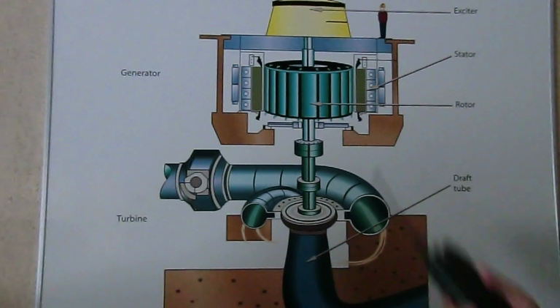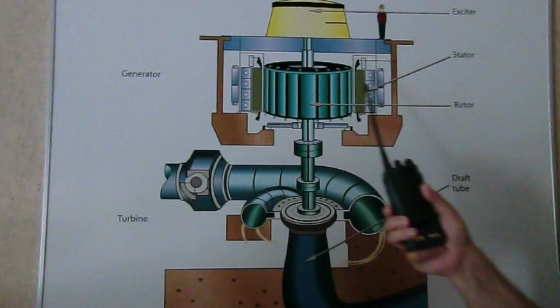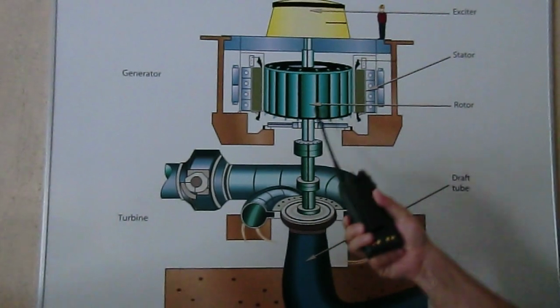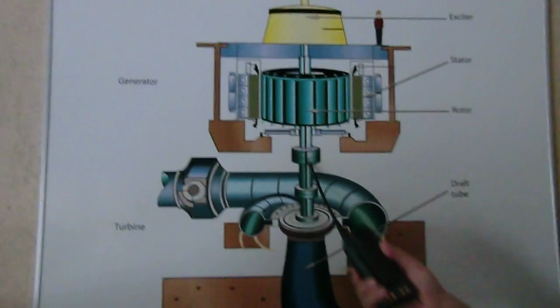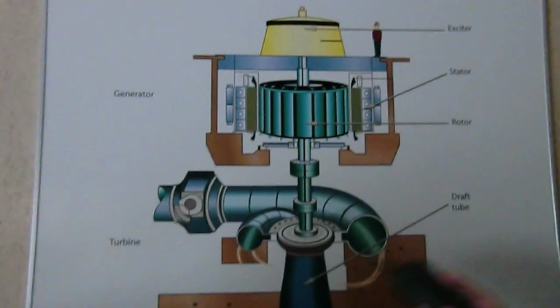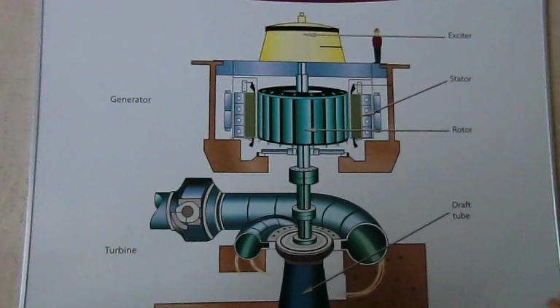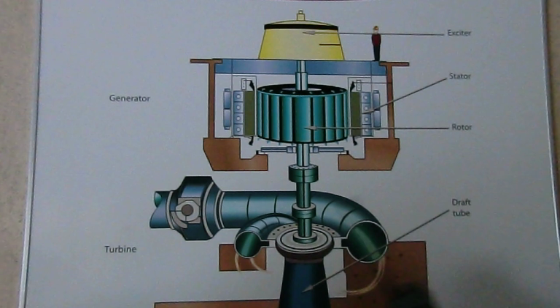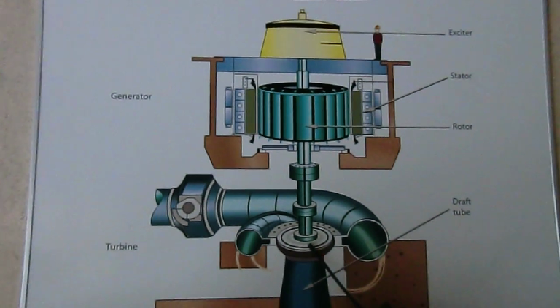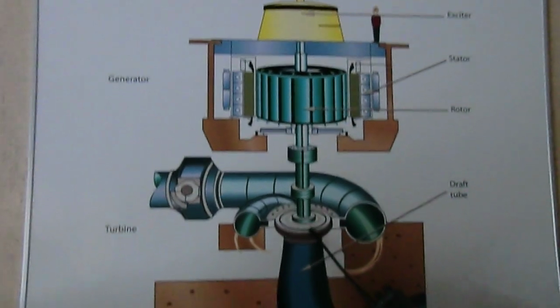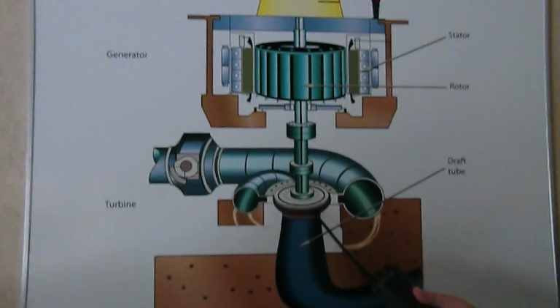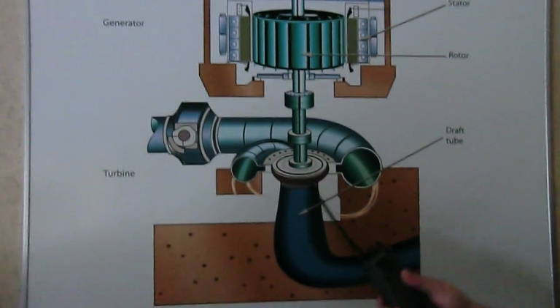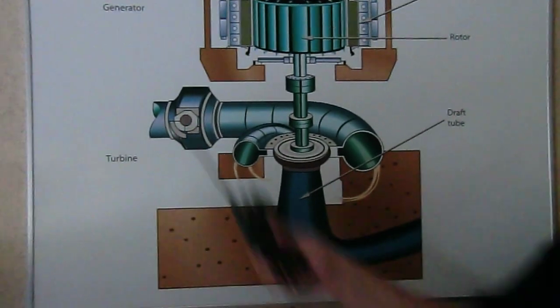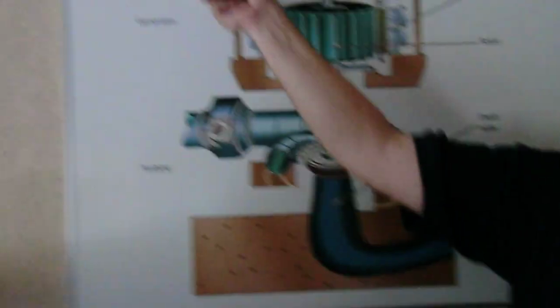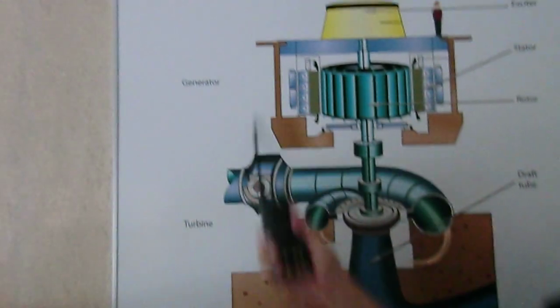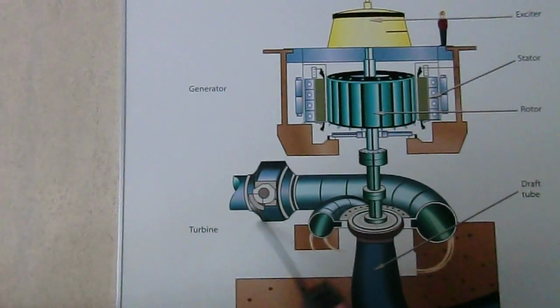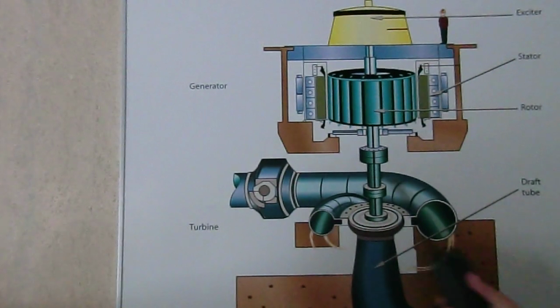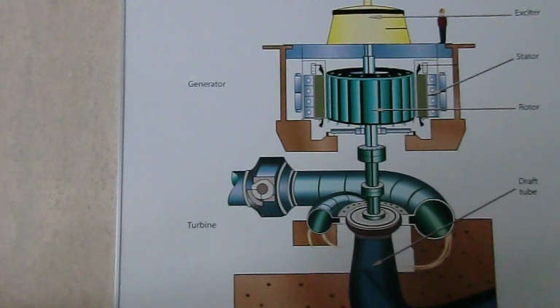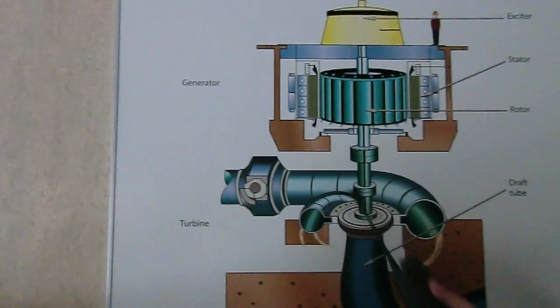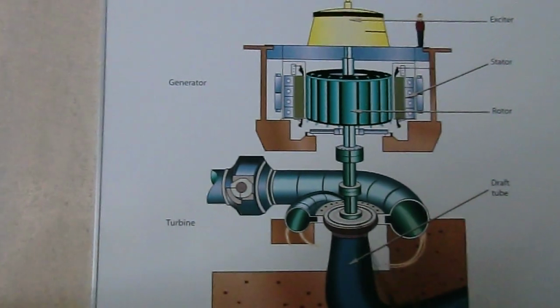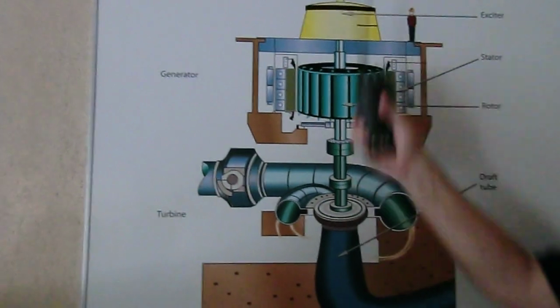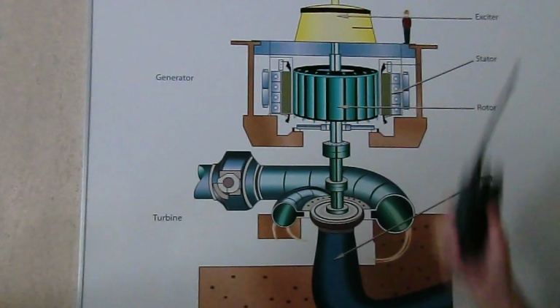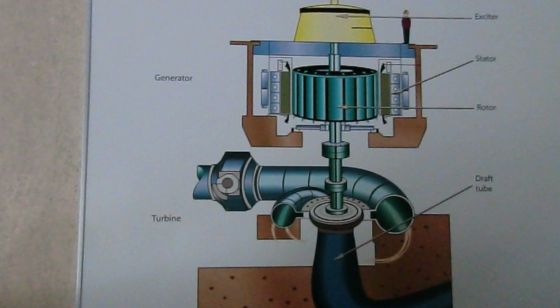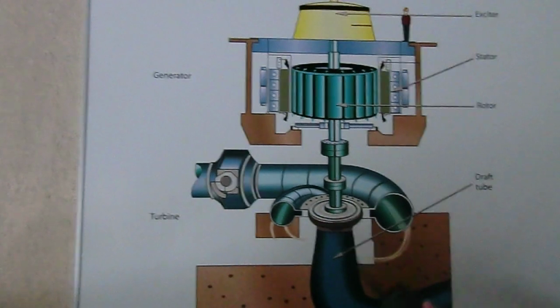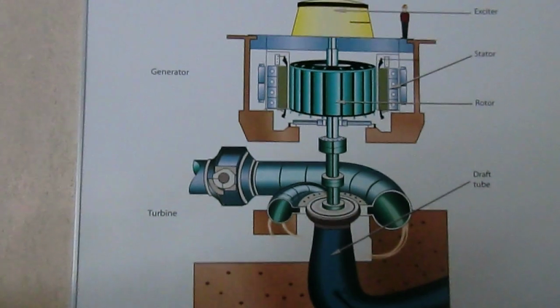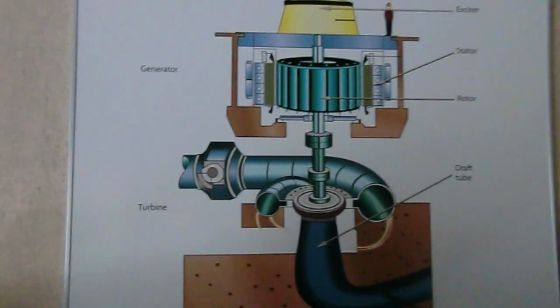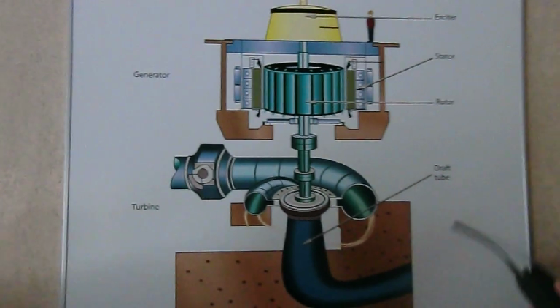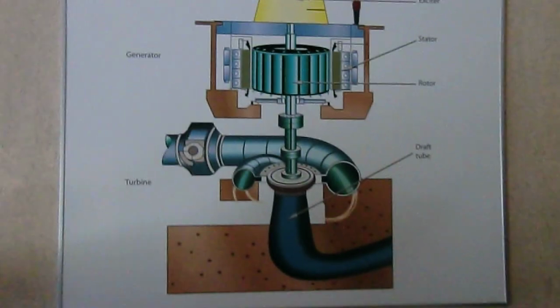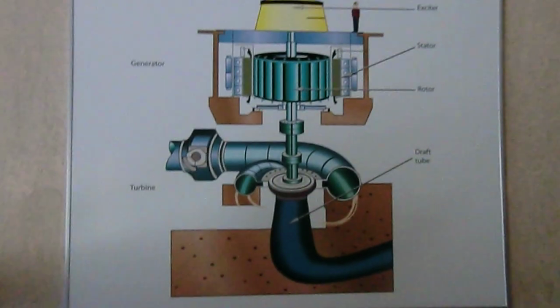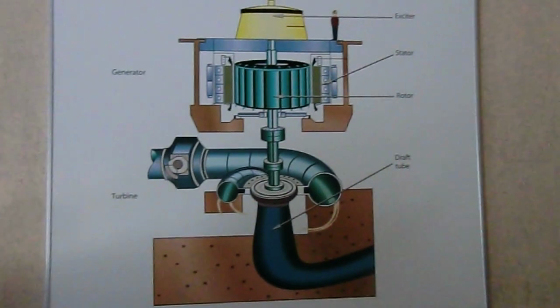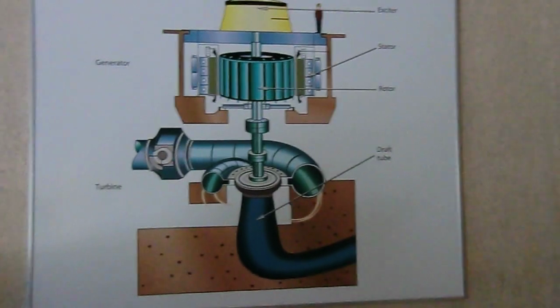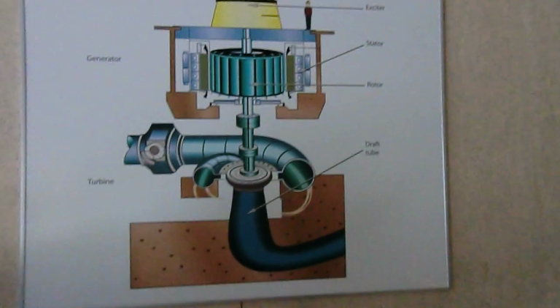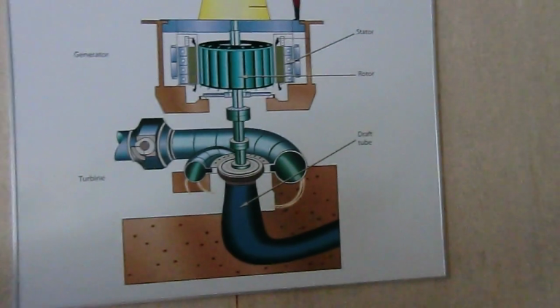To make this spin, we have a long steel shaft and a turbine at the bottom. Water falls down our penstocks, hits the turbine, and starts it all spinning. The water will then exit through this draft tube right back to the Niagara River.